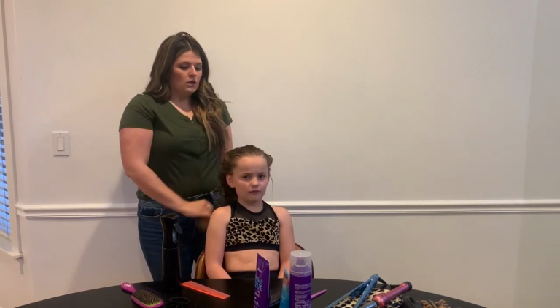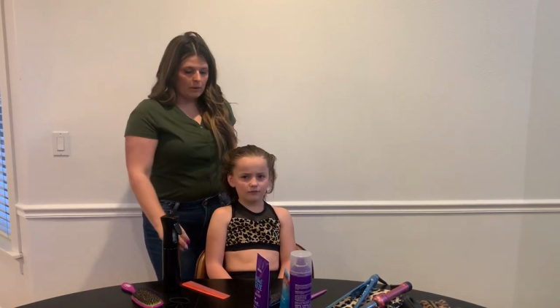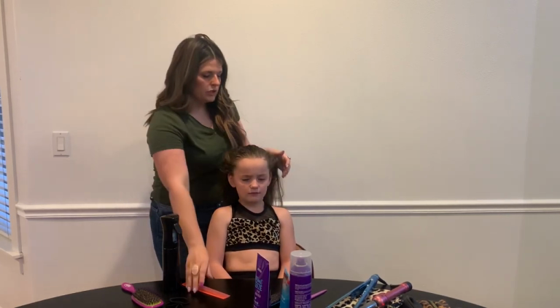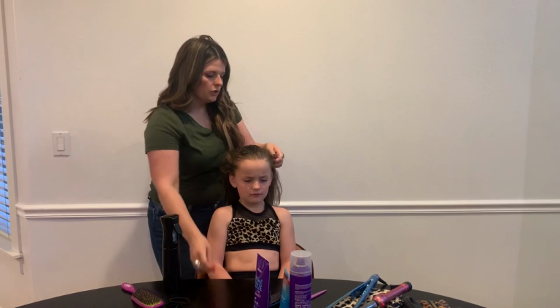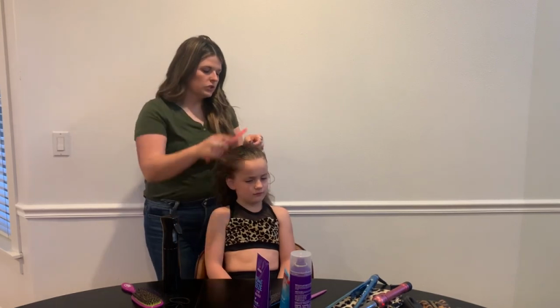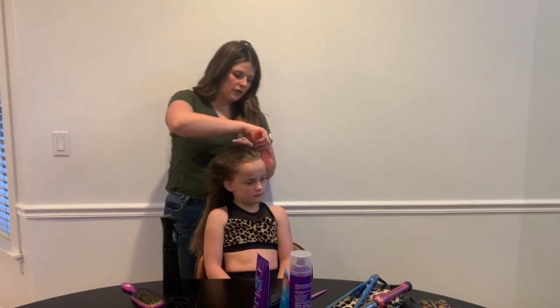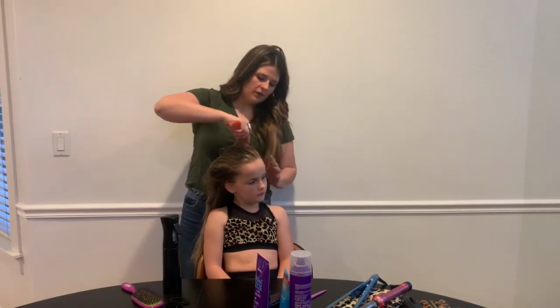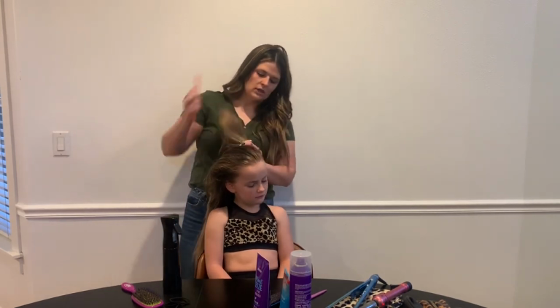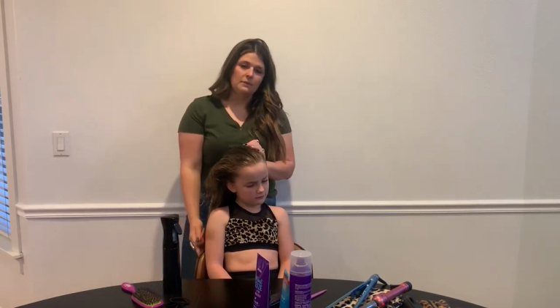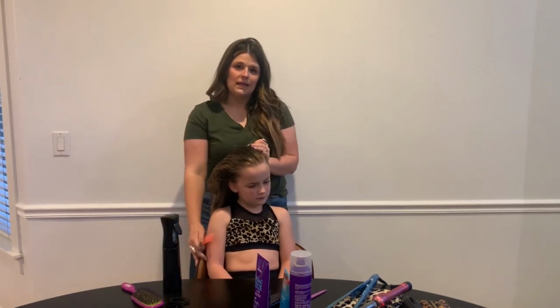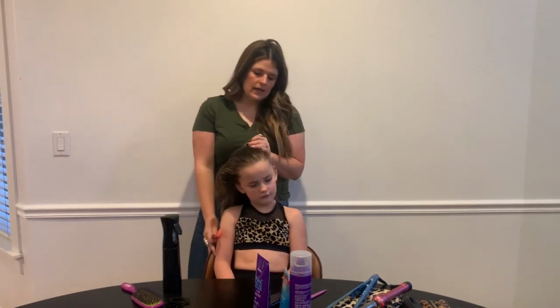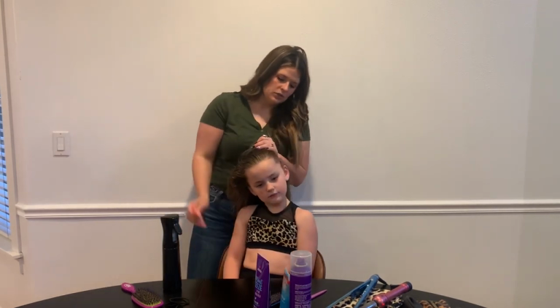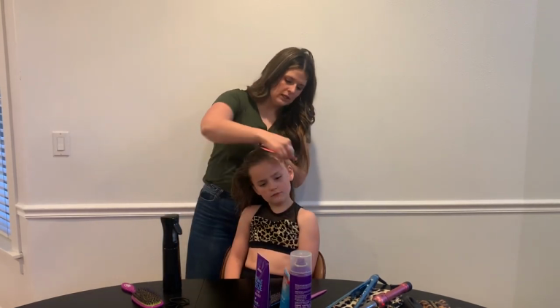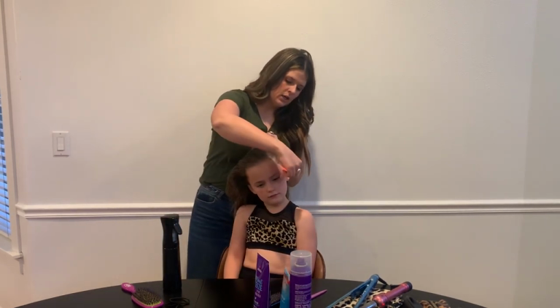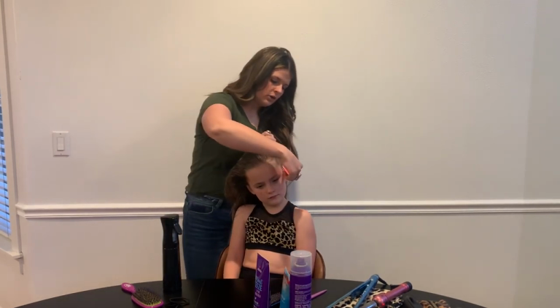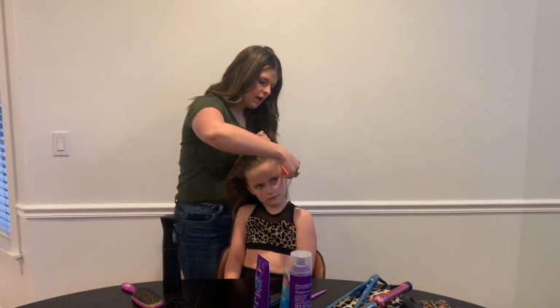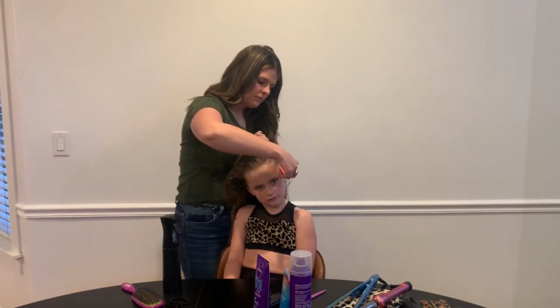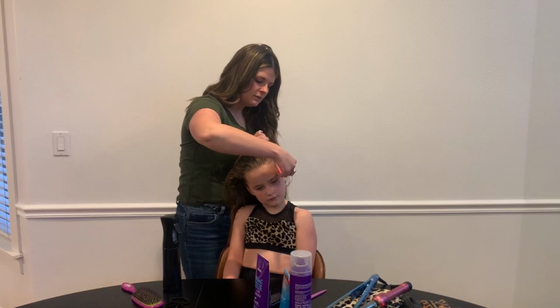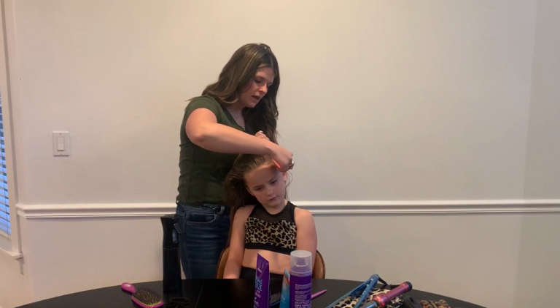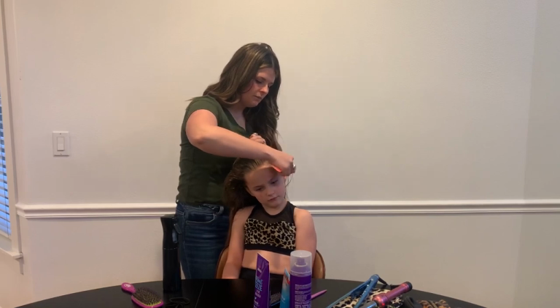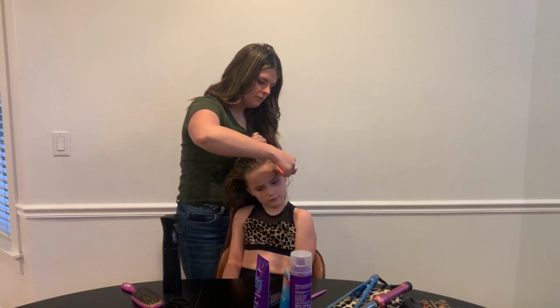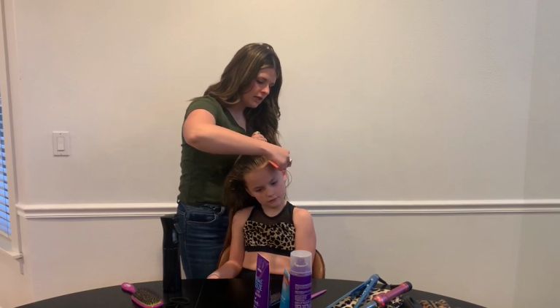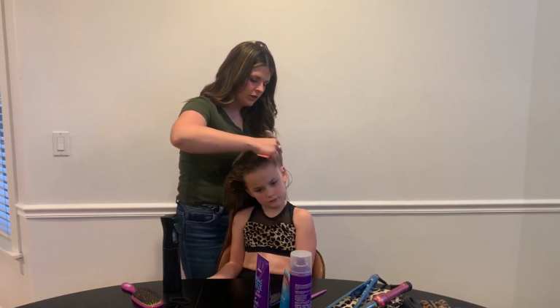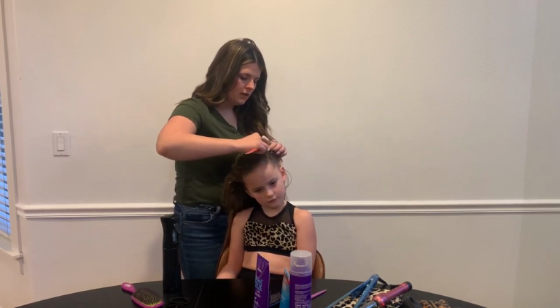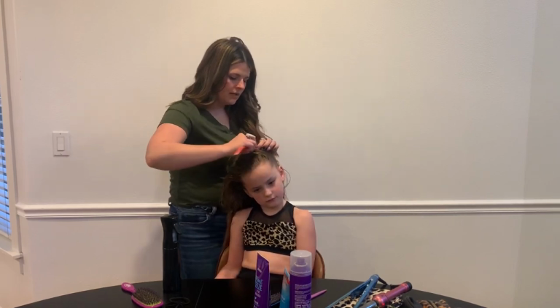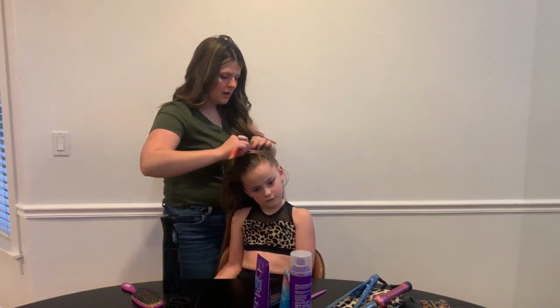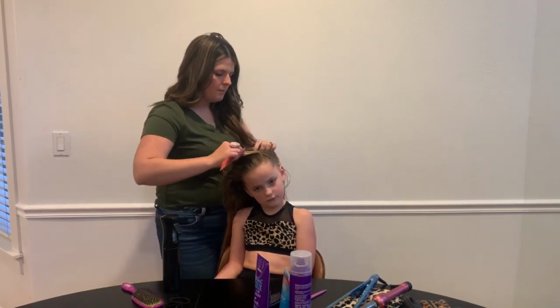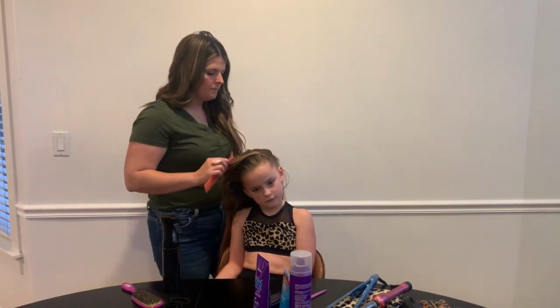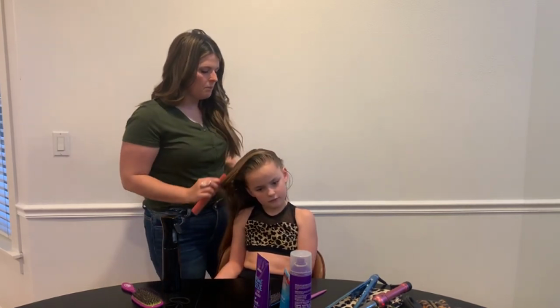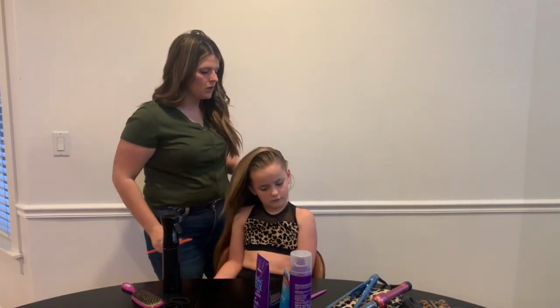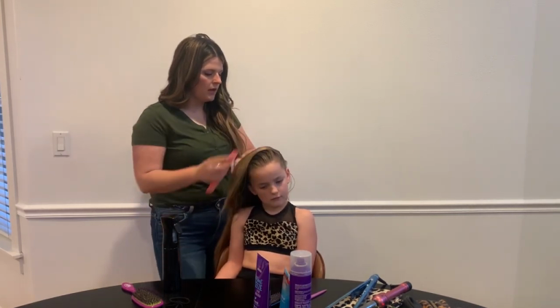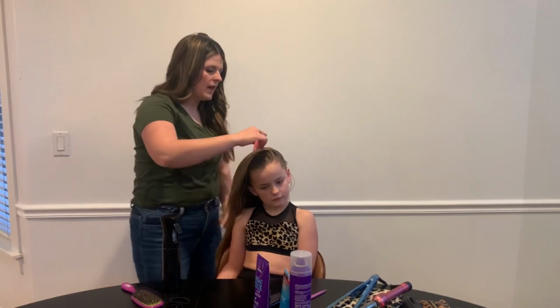I'm going to show you a trick. If you're having a hard time getting it as high as you need, you're going to come from her ear and come up and part her hair in half.